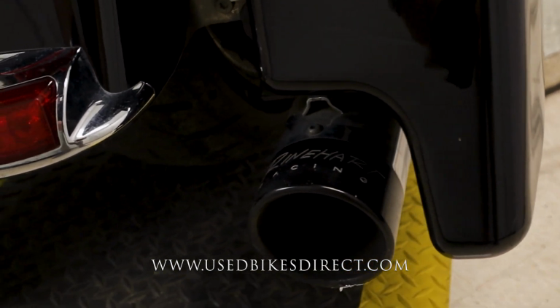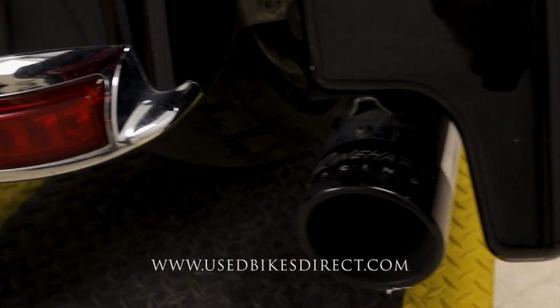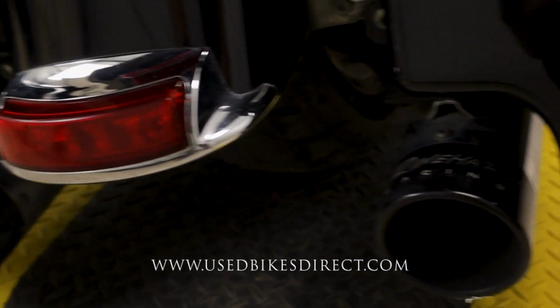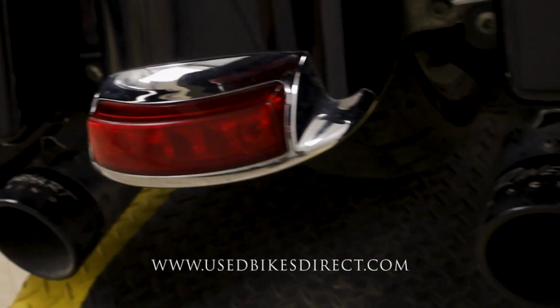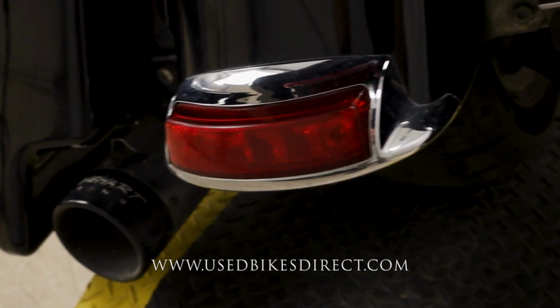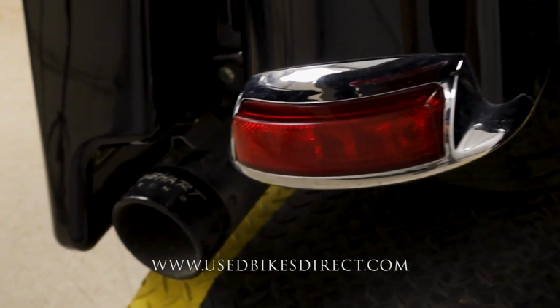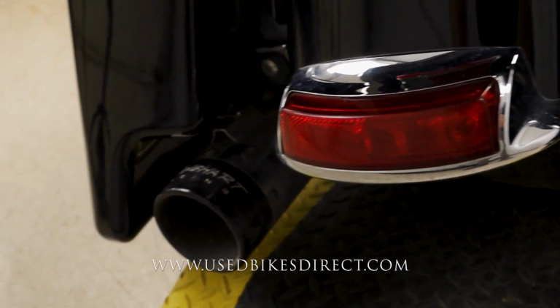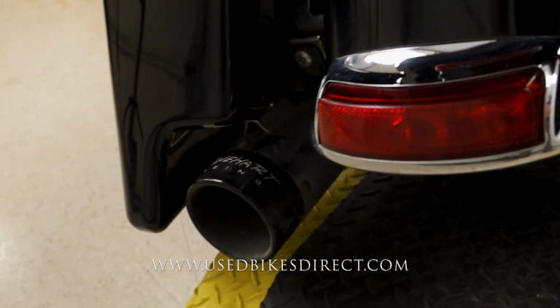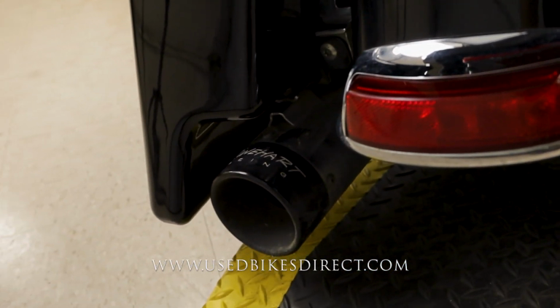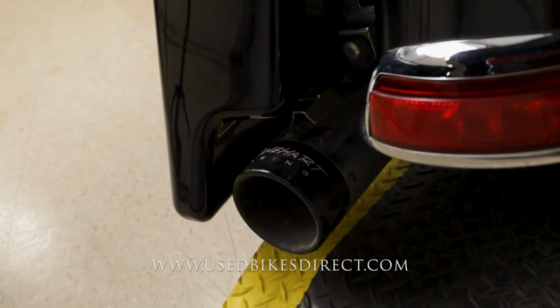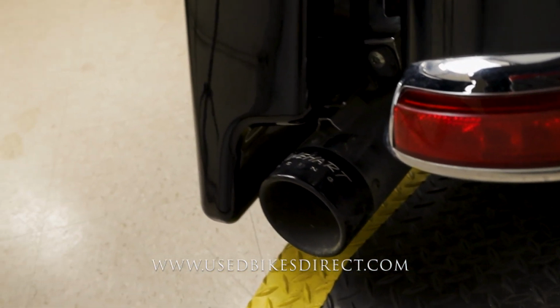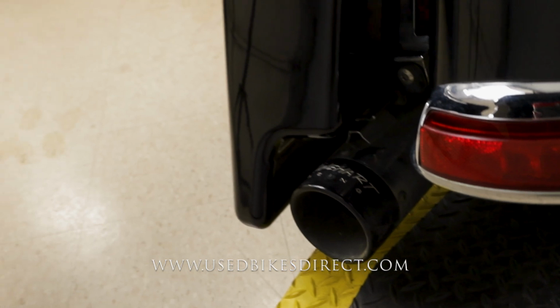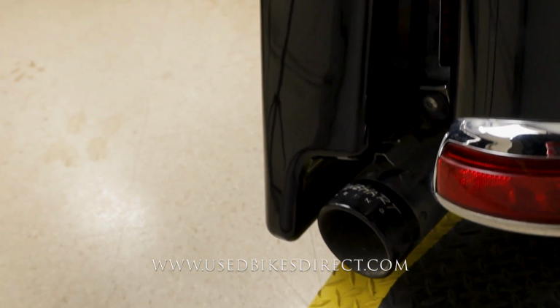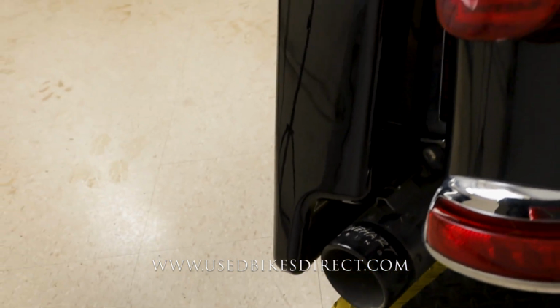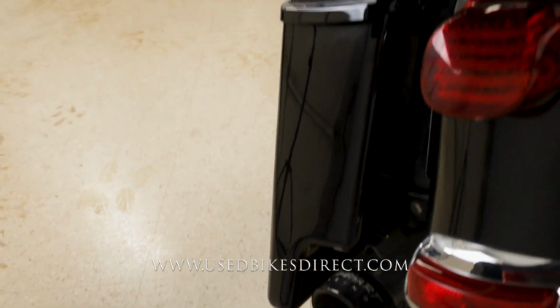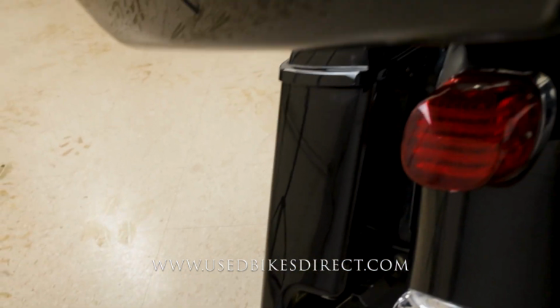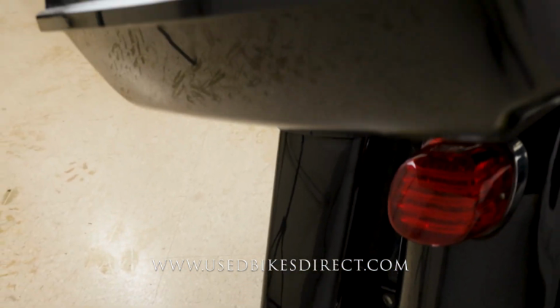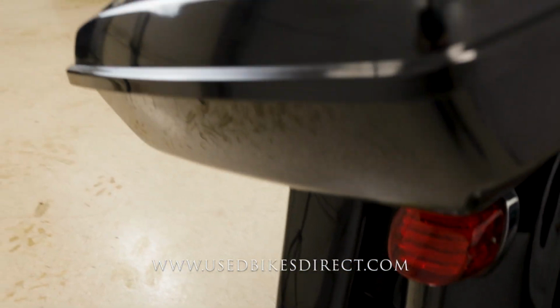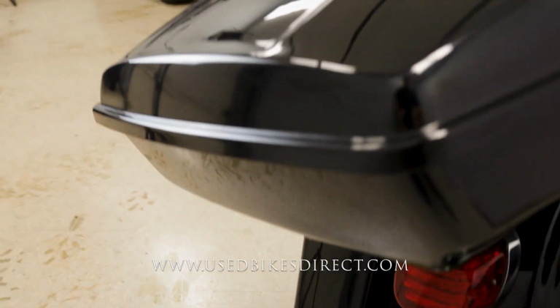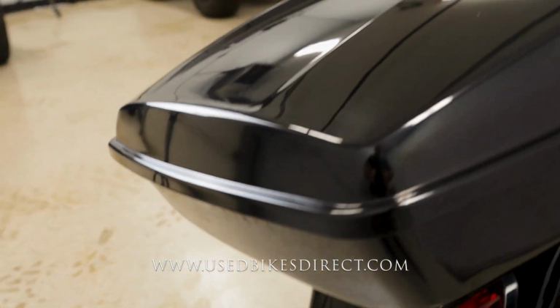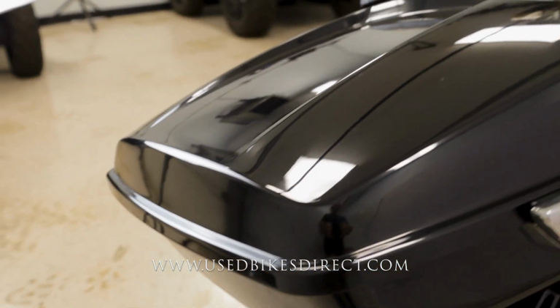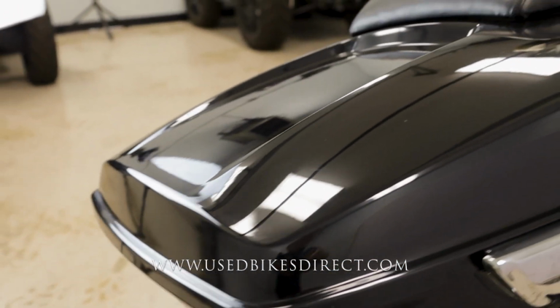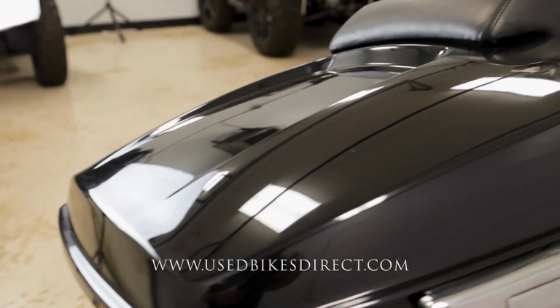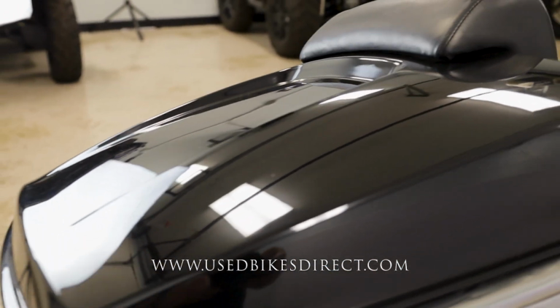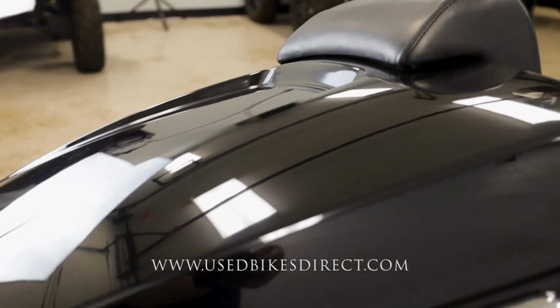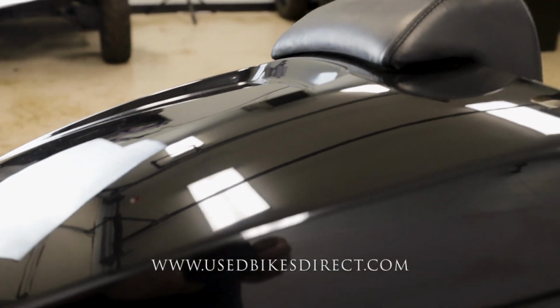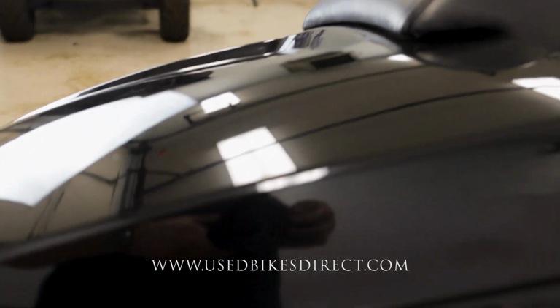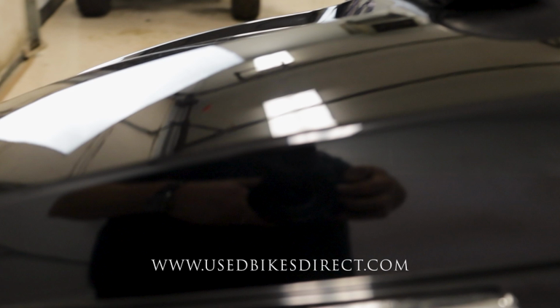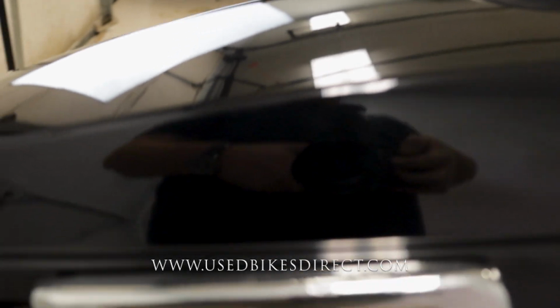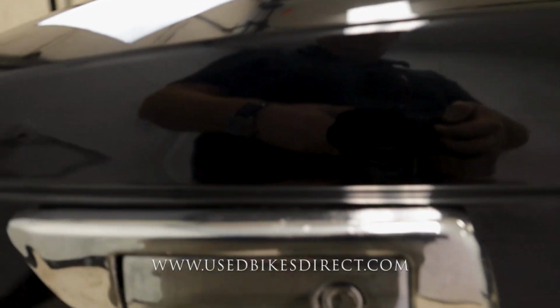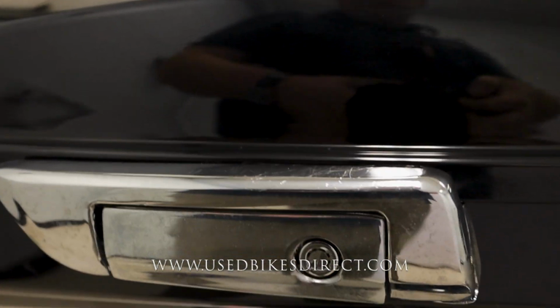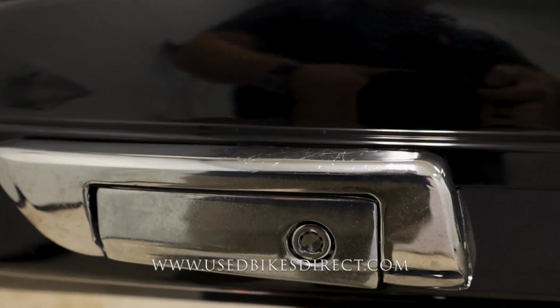It has a Reinhardt Racing exhaust which definitely gives it a nice aggressive tone — we'll give that a listen in a minute. The bike itself has obviously been customized; you can see how low the back of it is sitting.